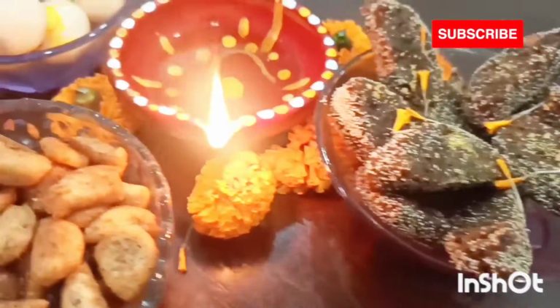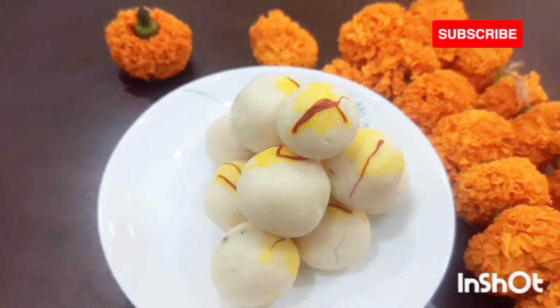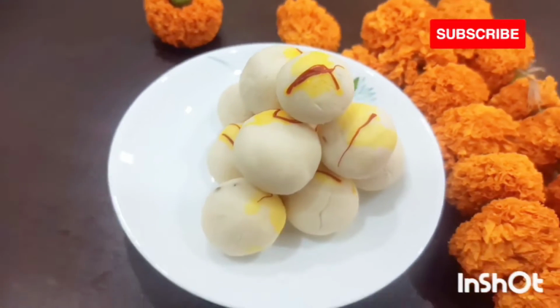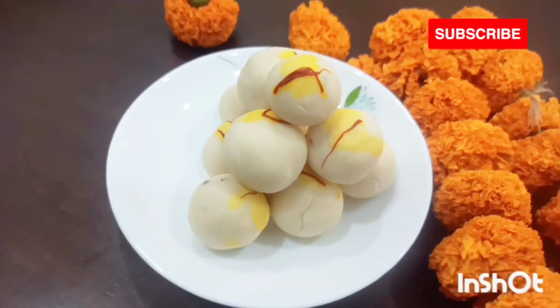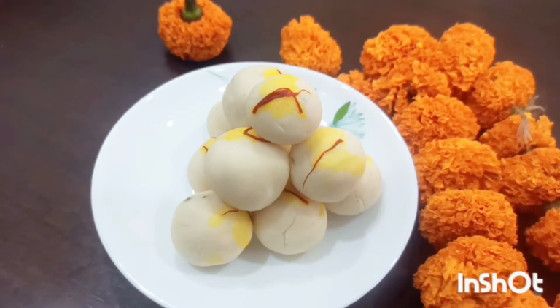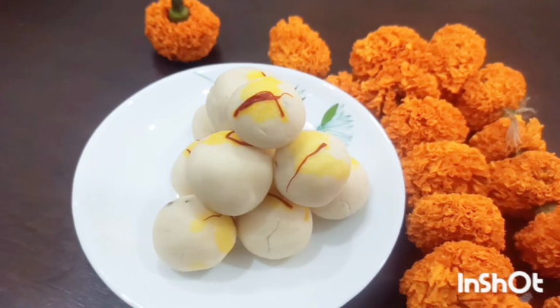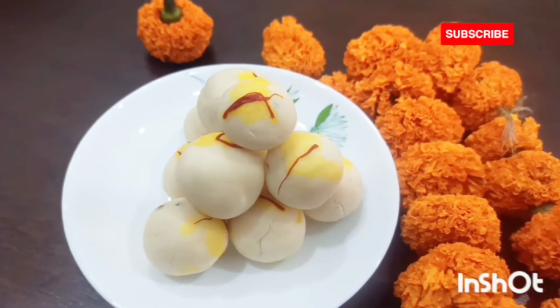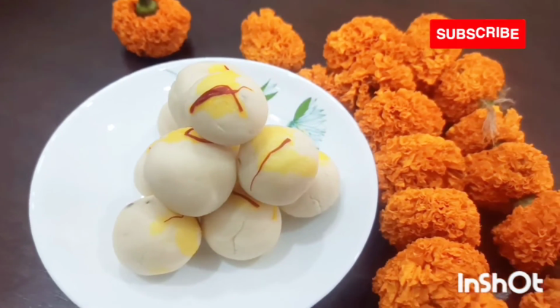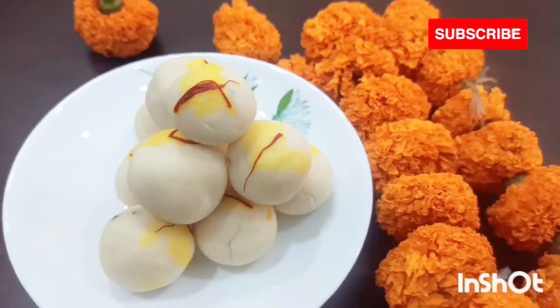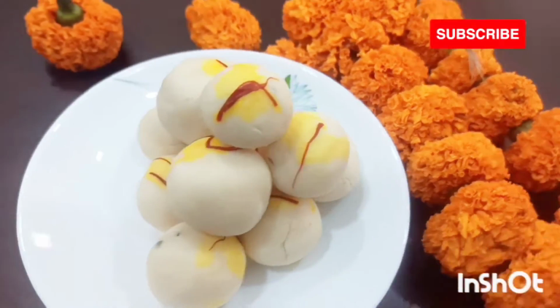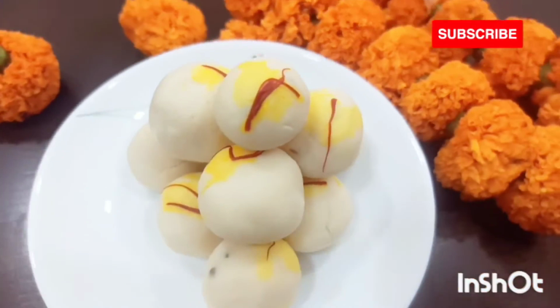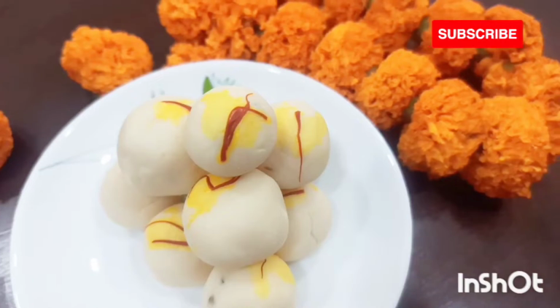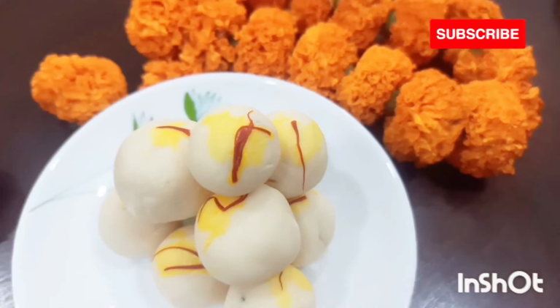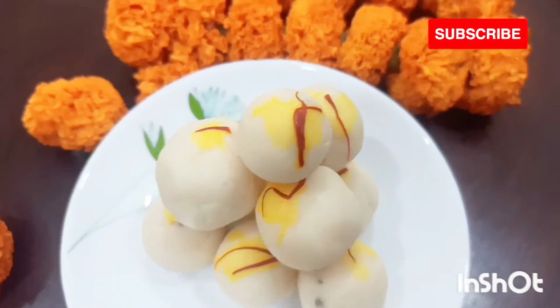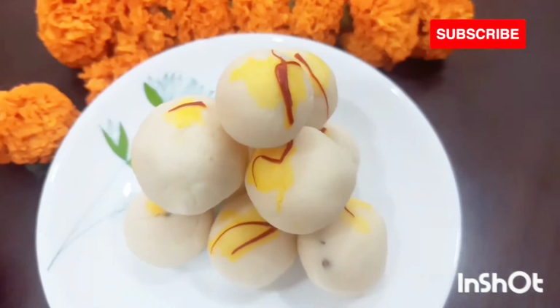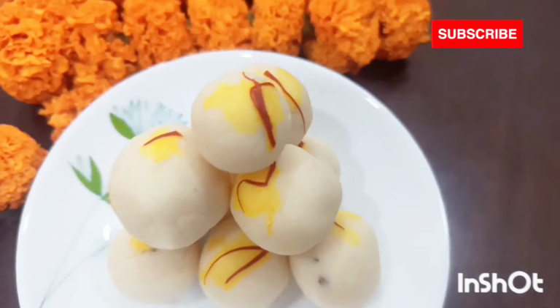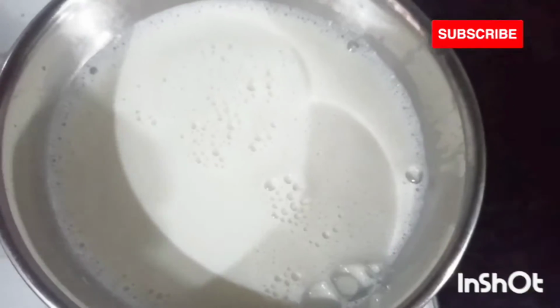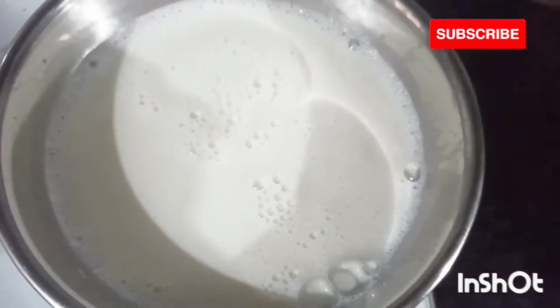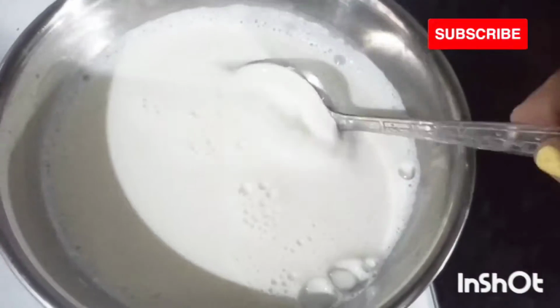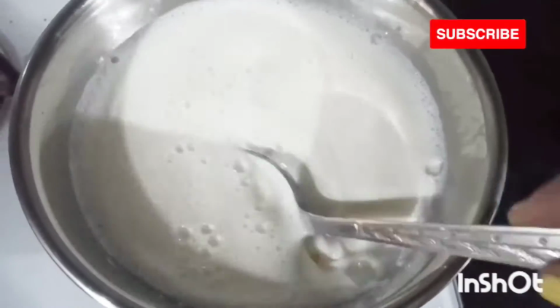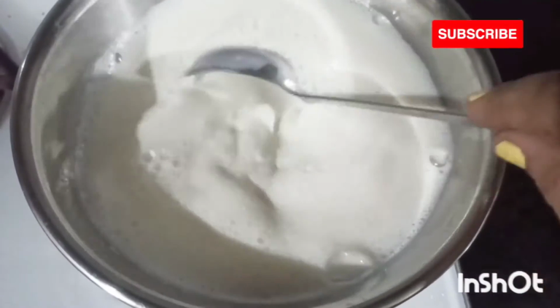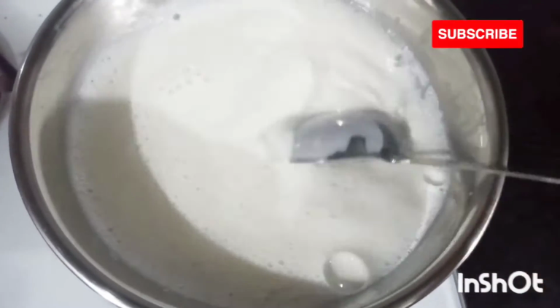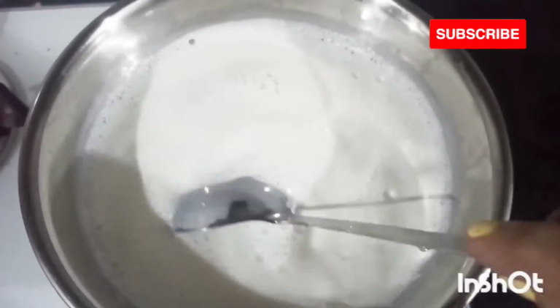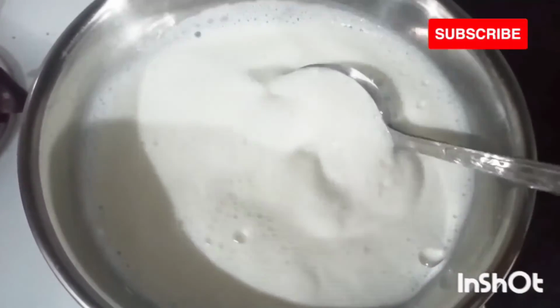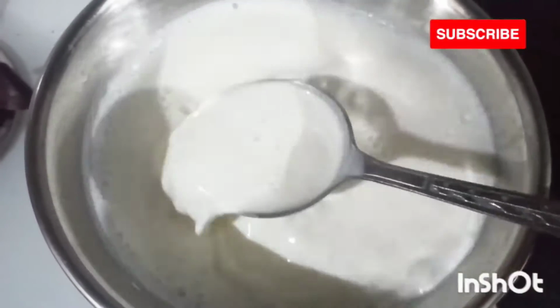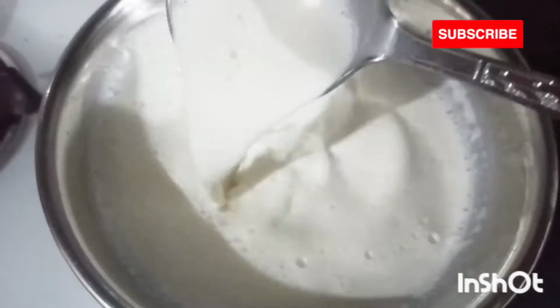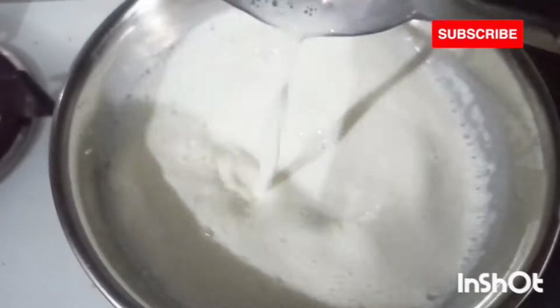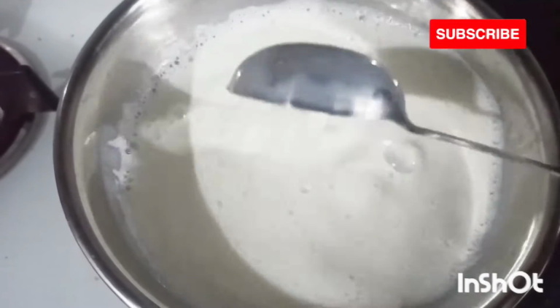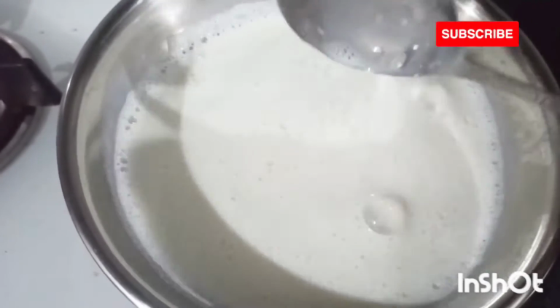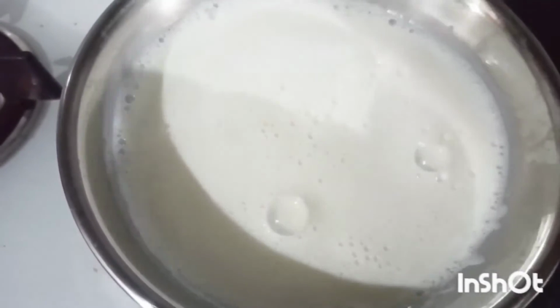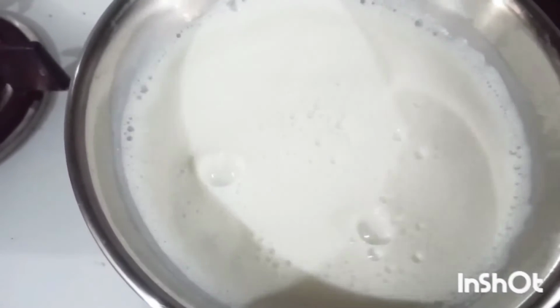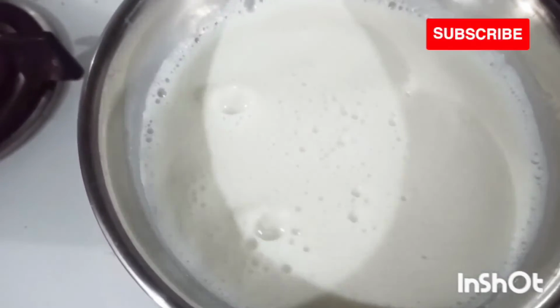First we are going to make some yummy sweet sondesh. For the sondesh, first I'll be boiling one liter of milk and I'll make chana out of it.